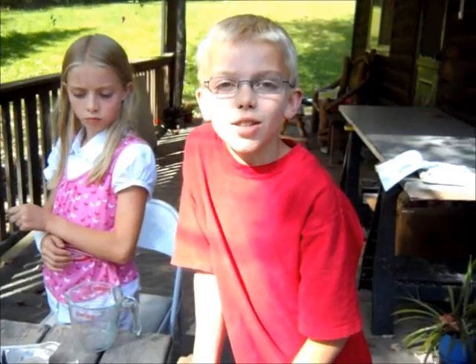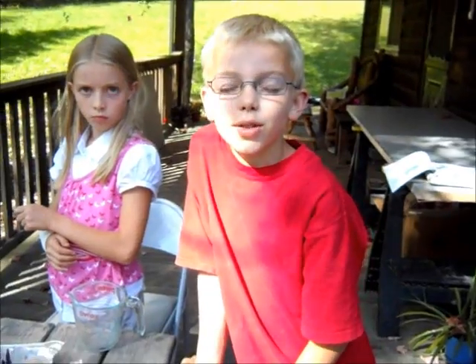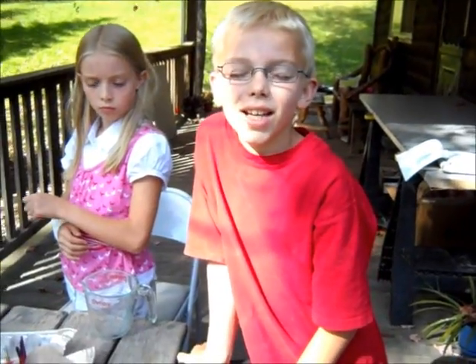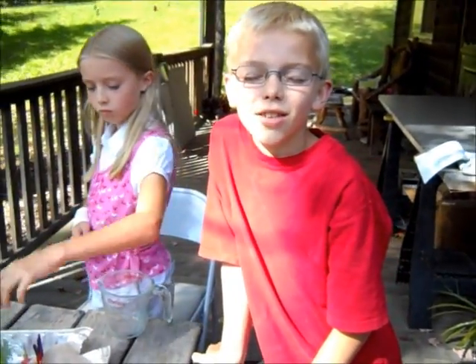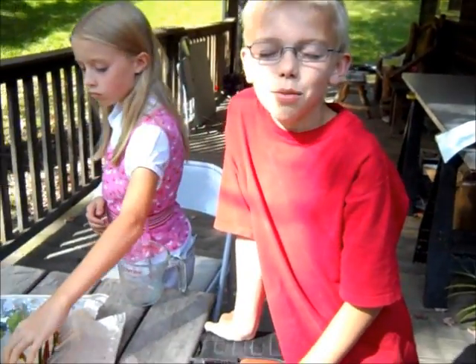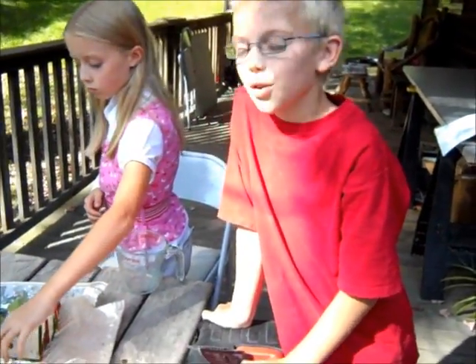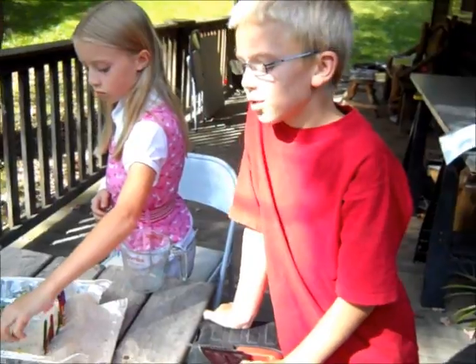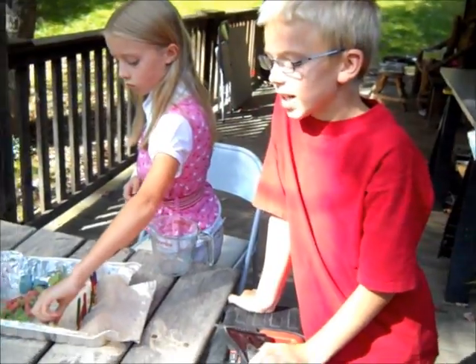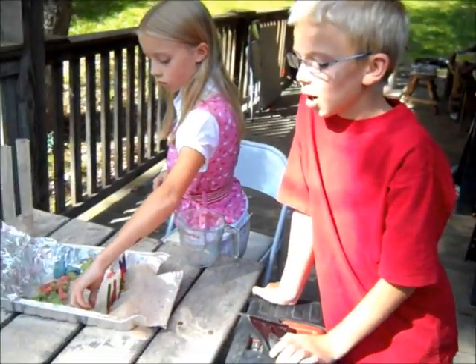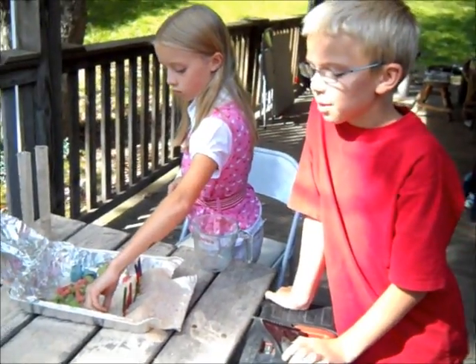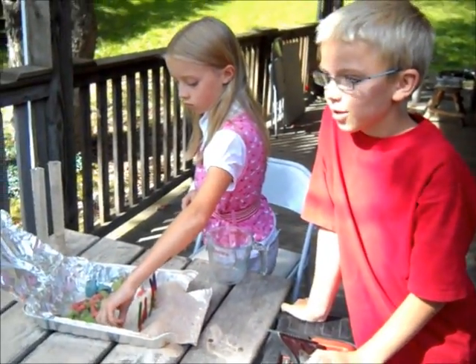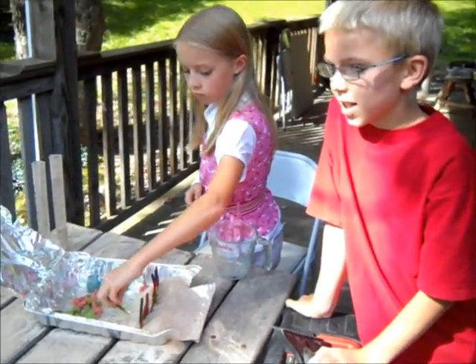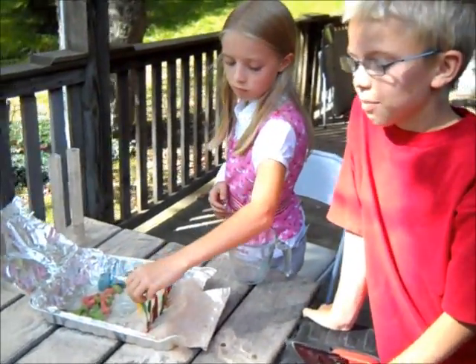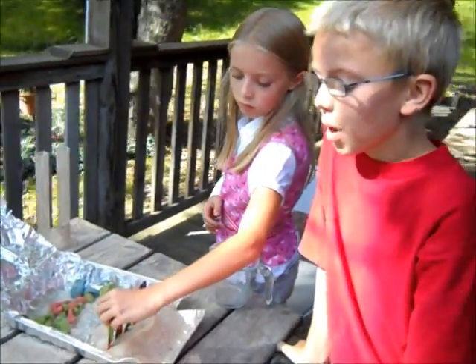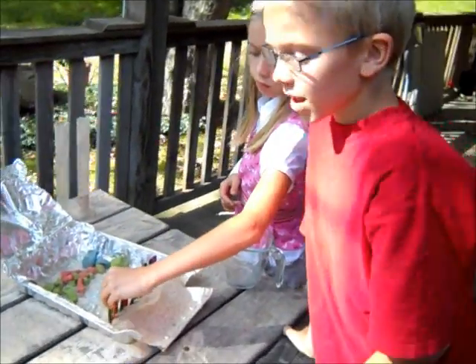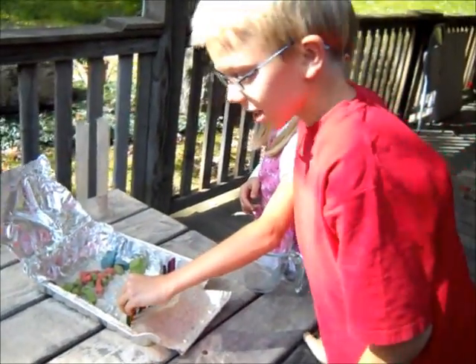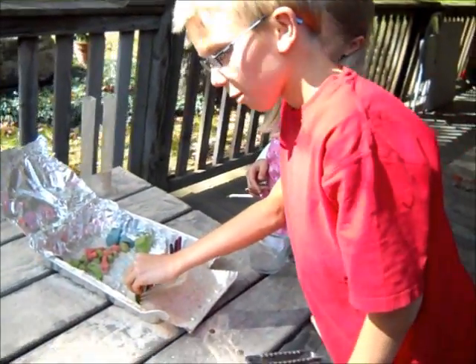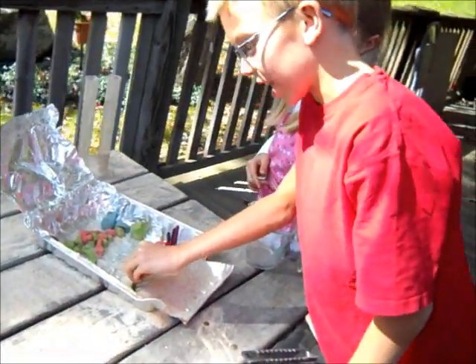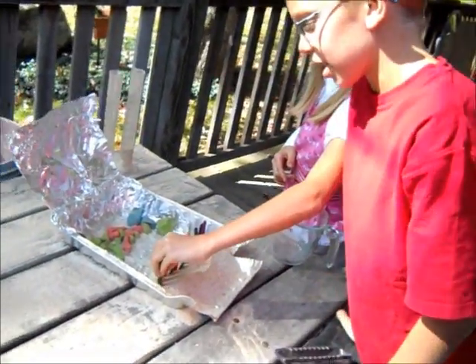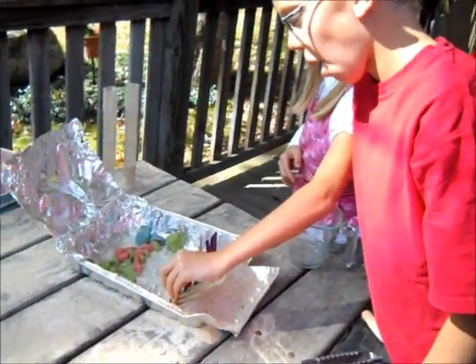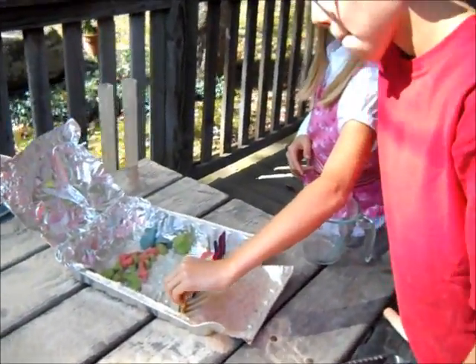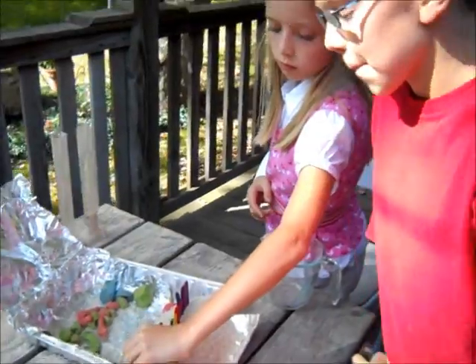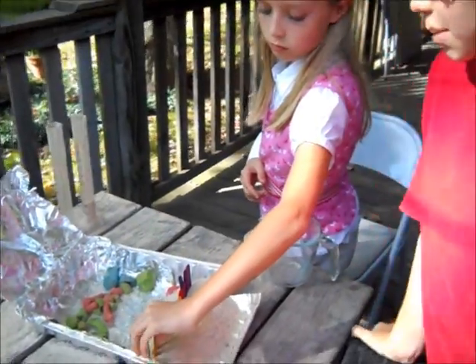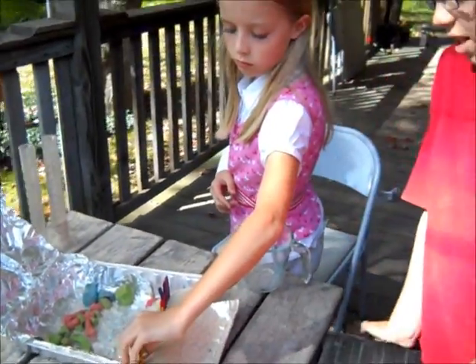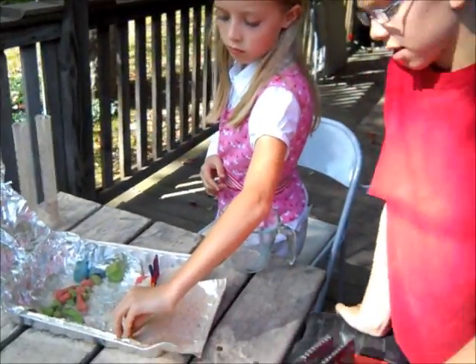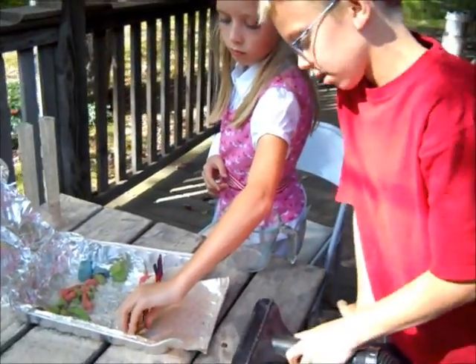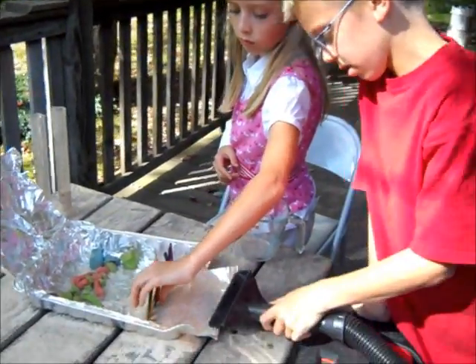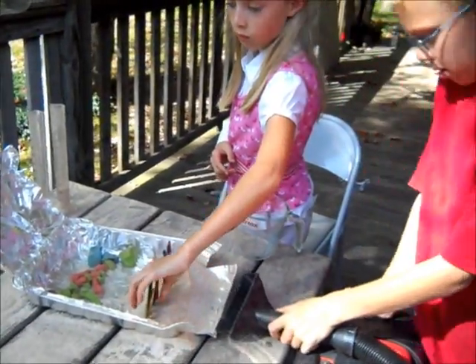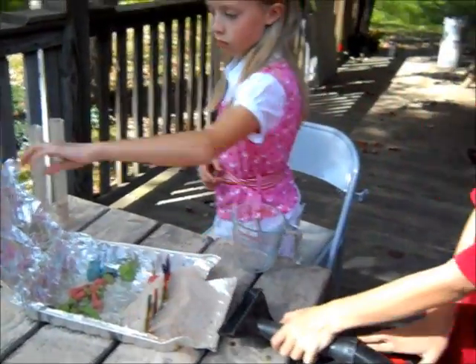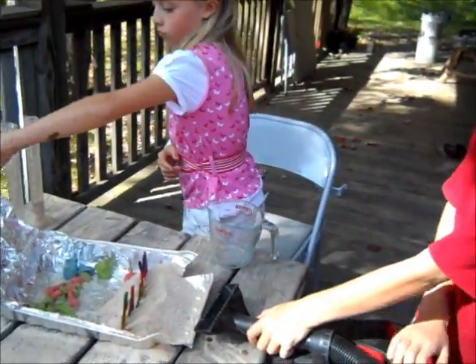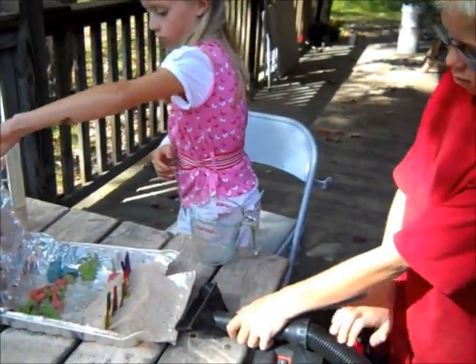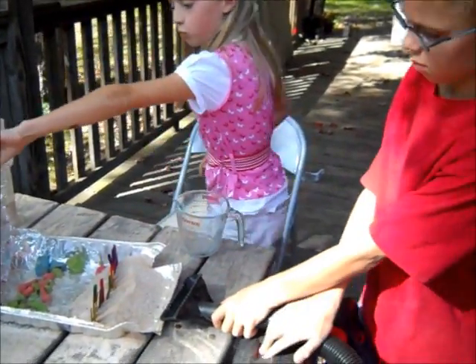Right now we are going to make a popsicle stick fence. Here we go — let the wind blow.